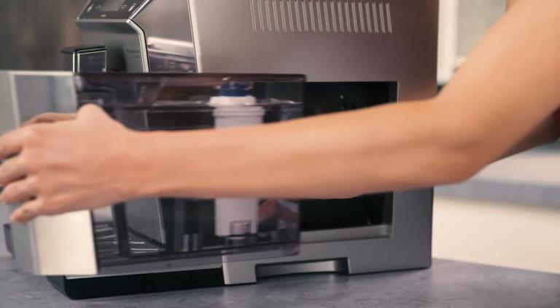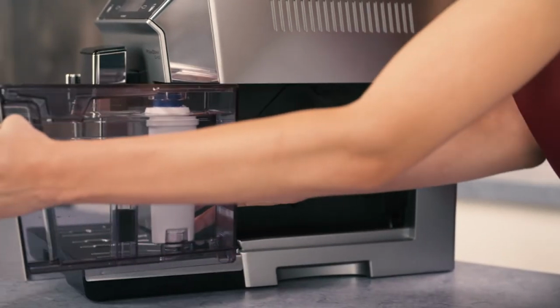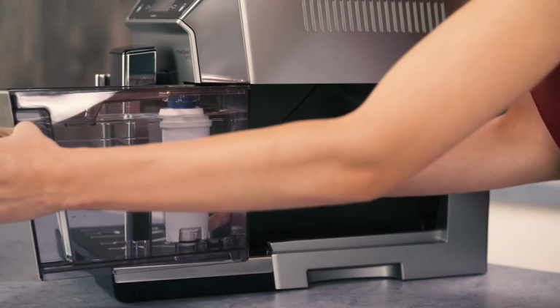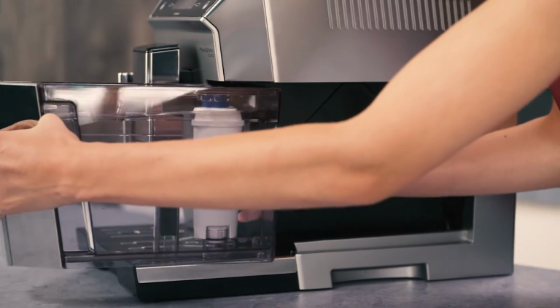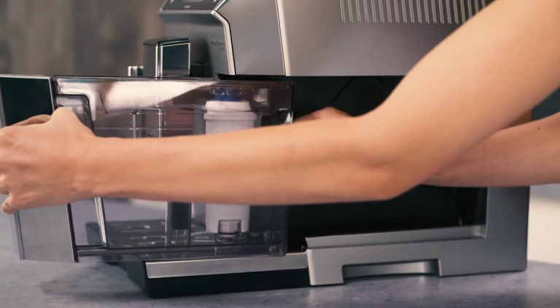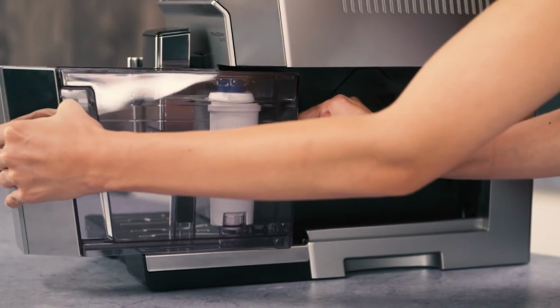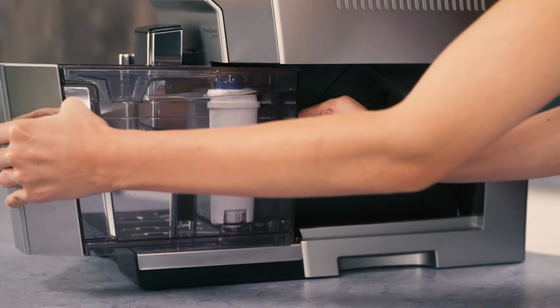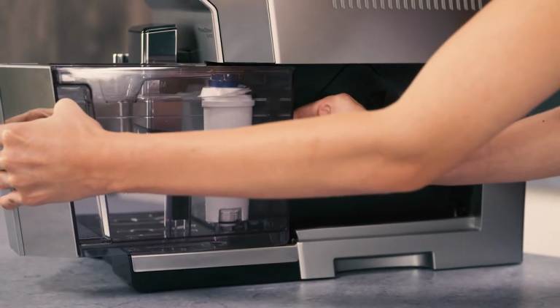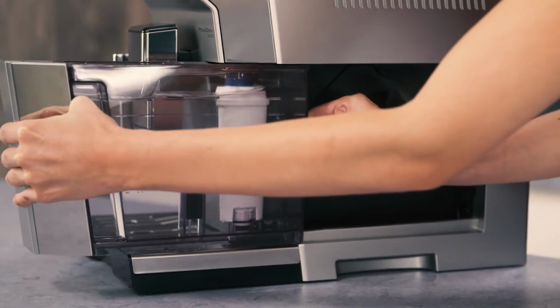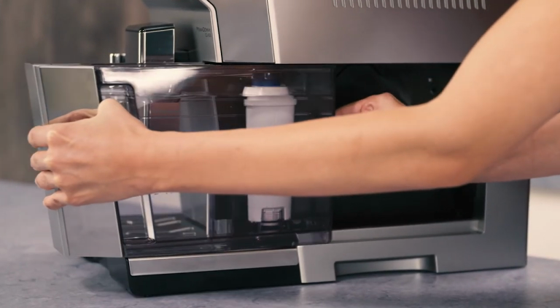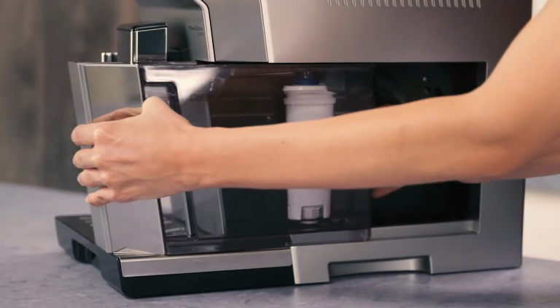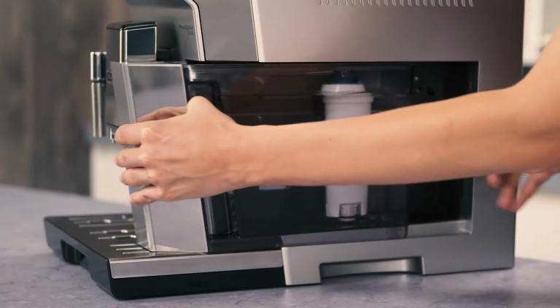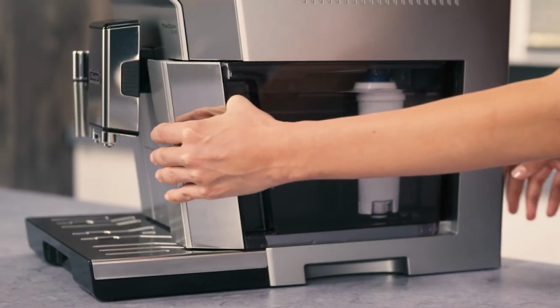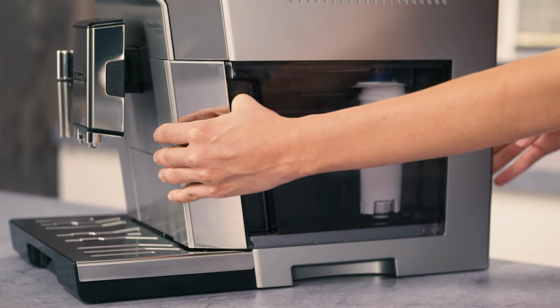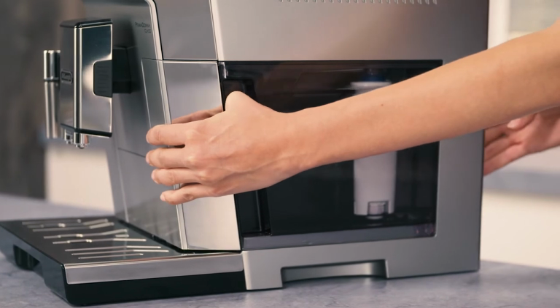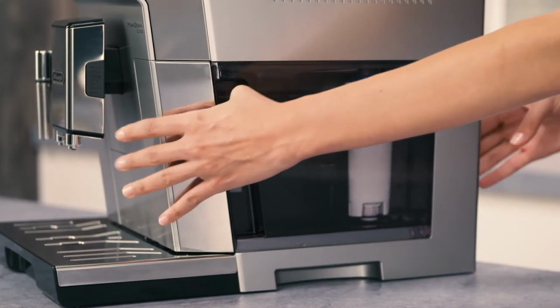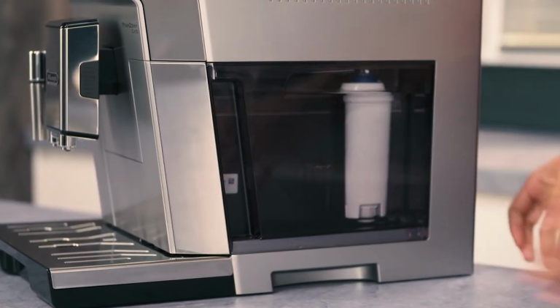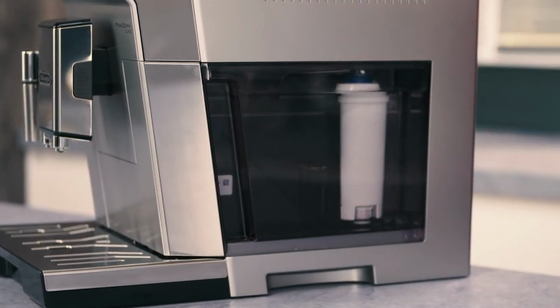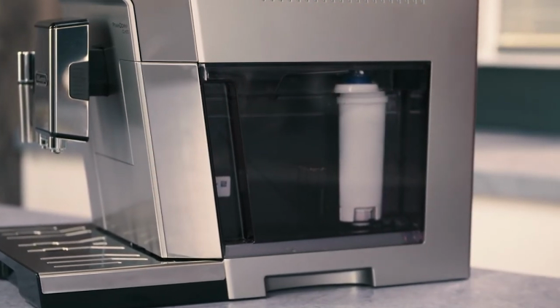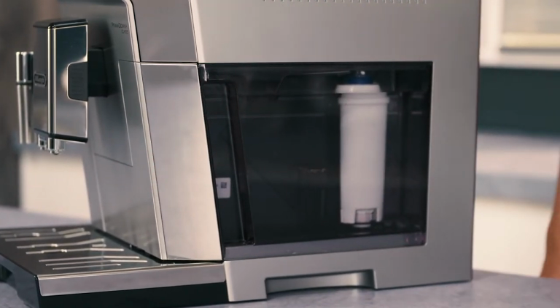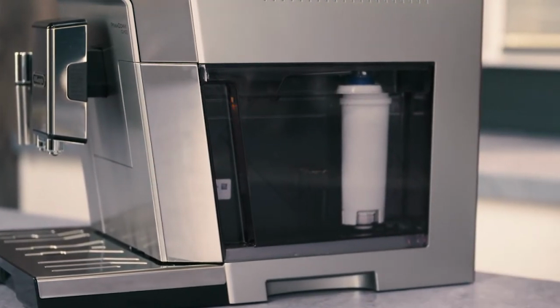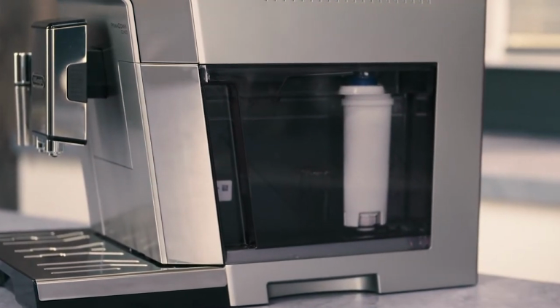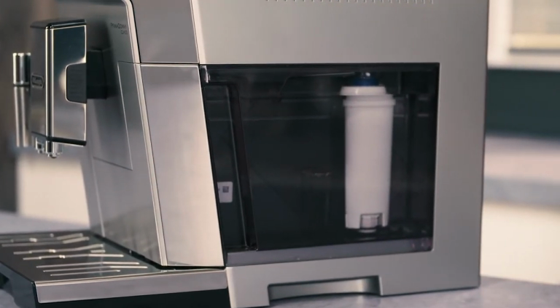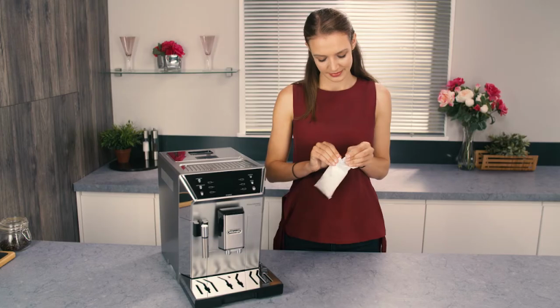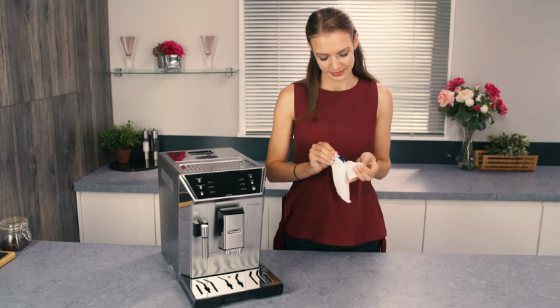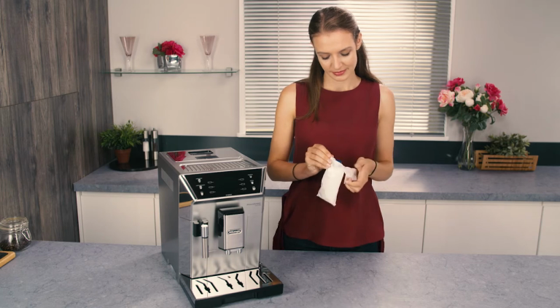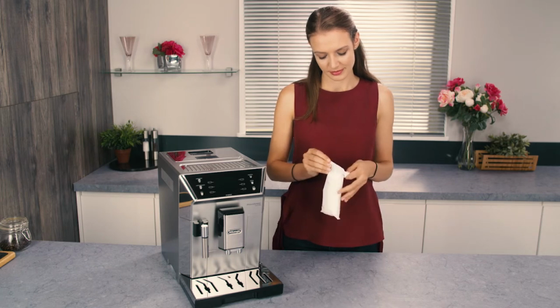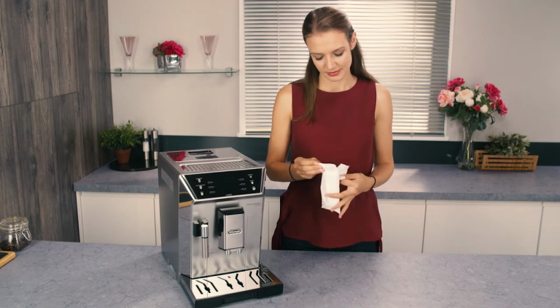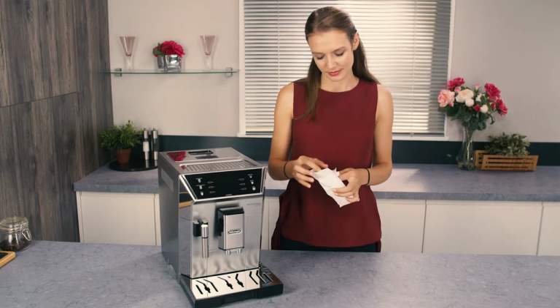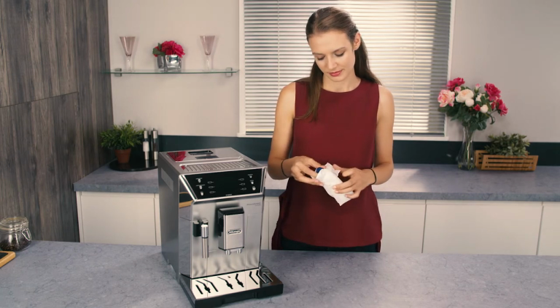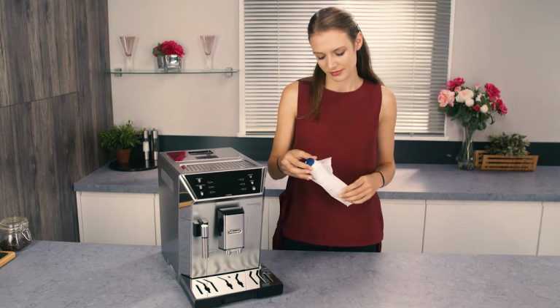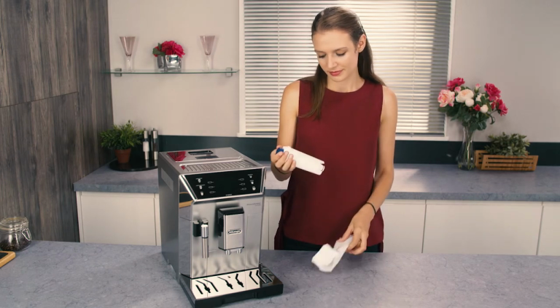Certain models are fitted with a water softener filter. If this is not the case with your model, you are recommended to purchase one from DeLonghi Customer Services. To use the filter correctly, remove the filter from the packaging.